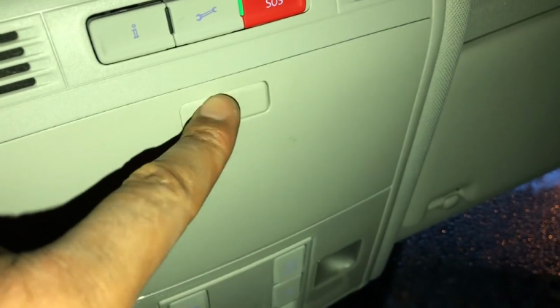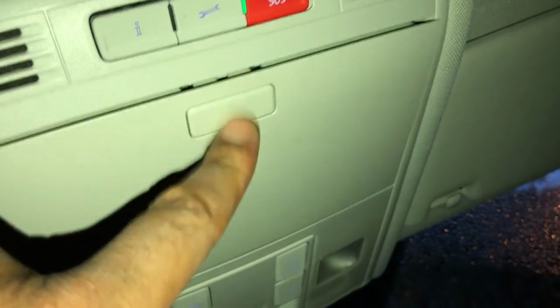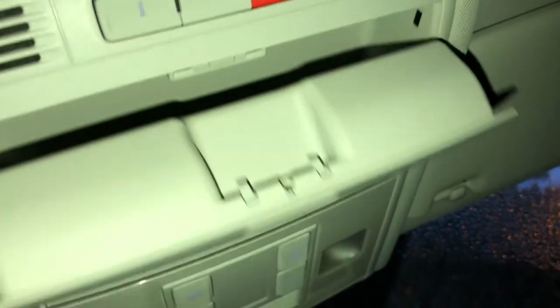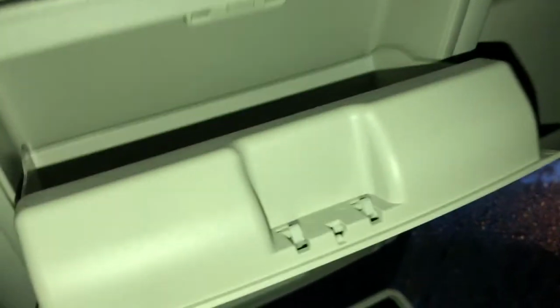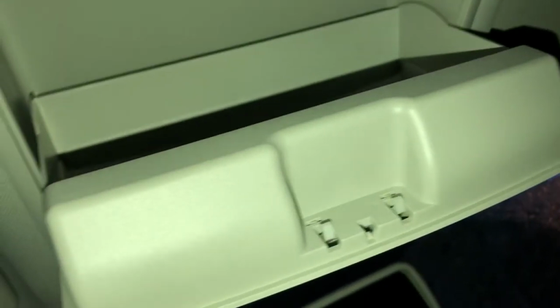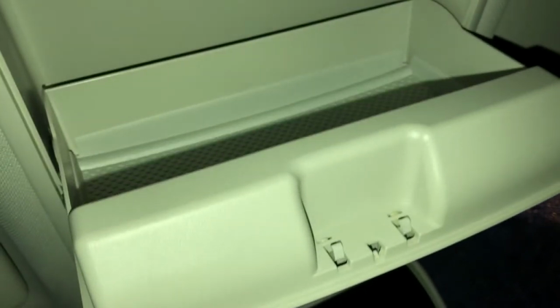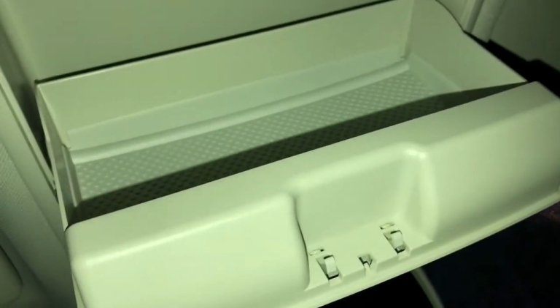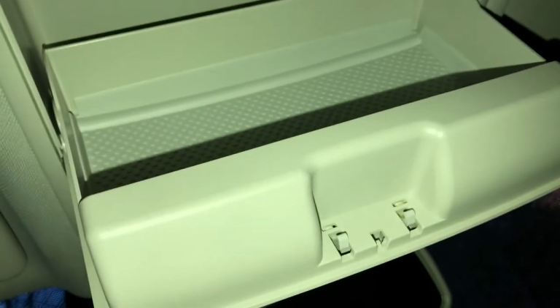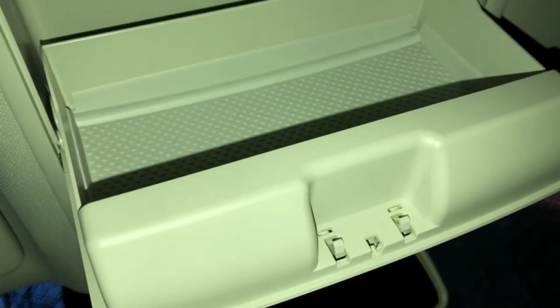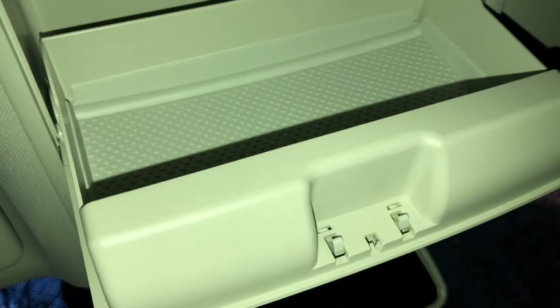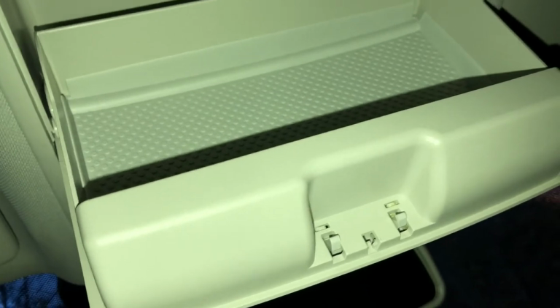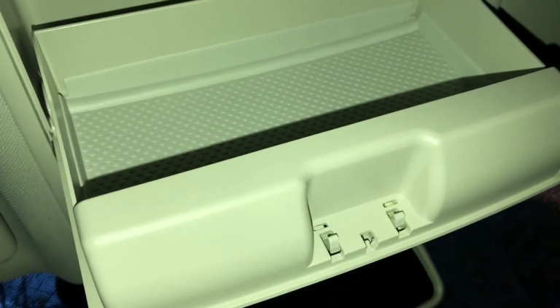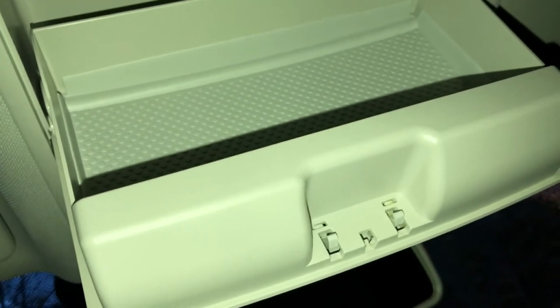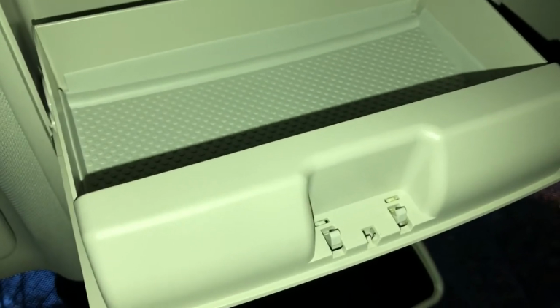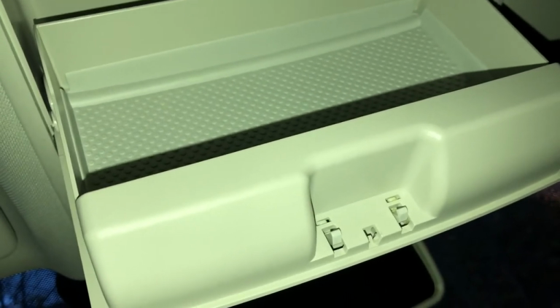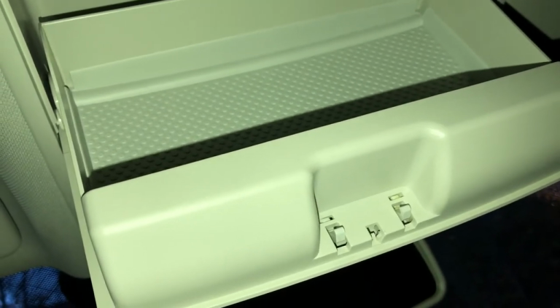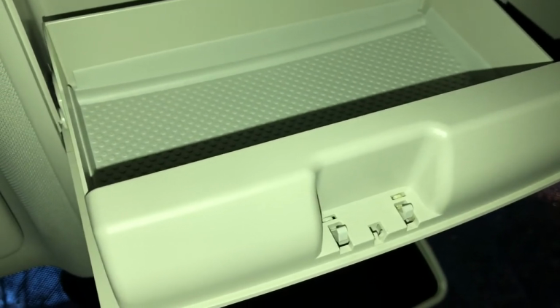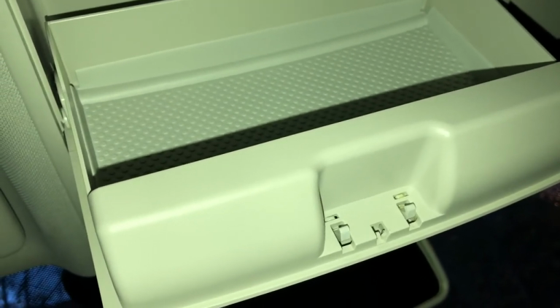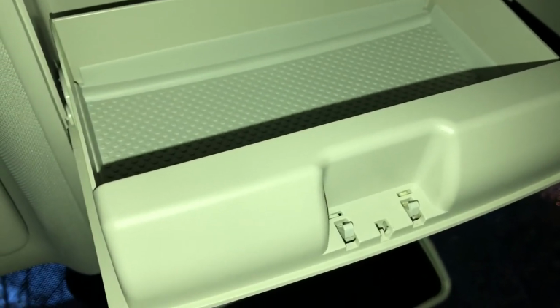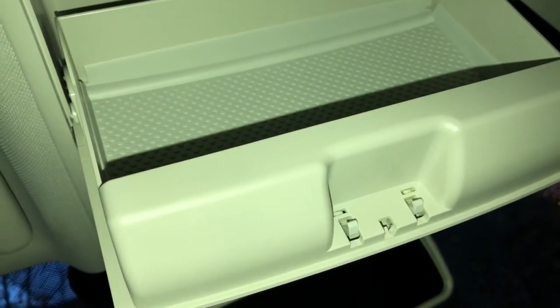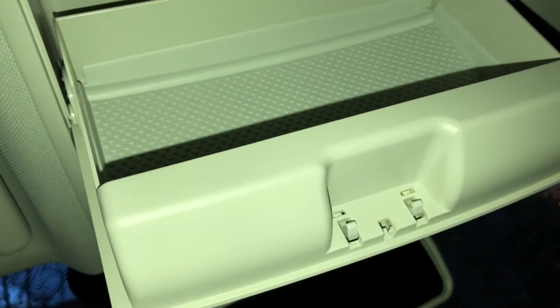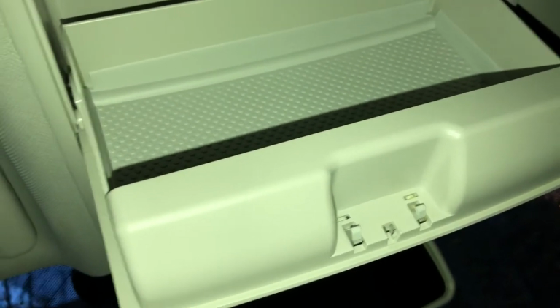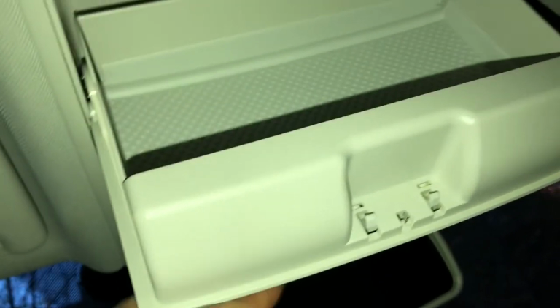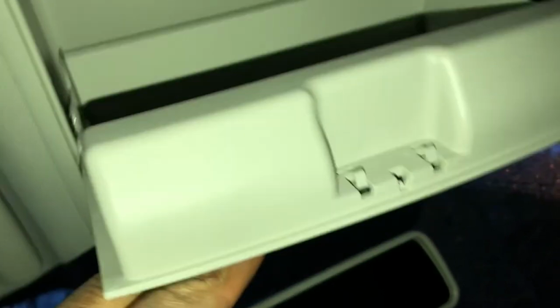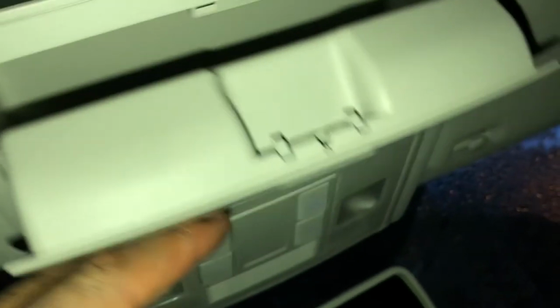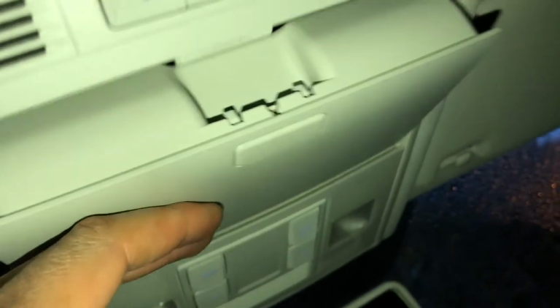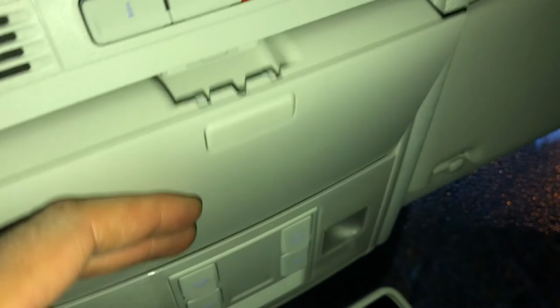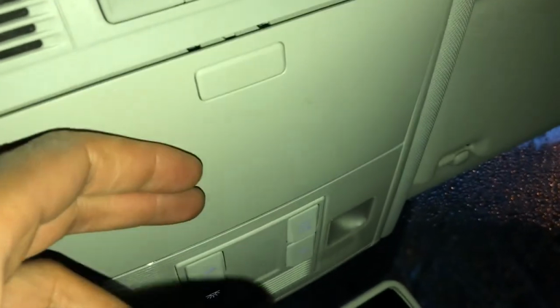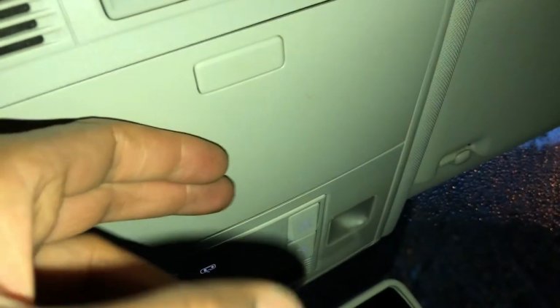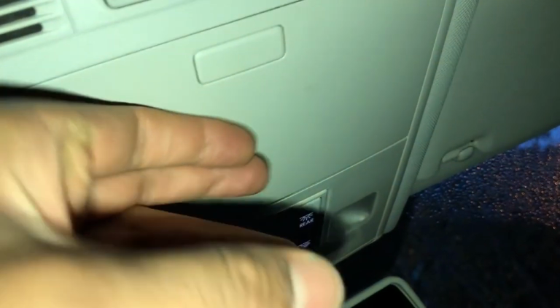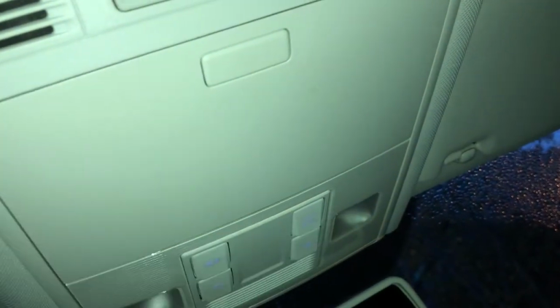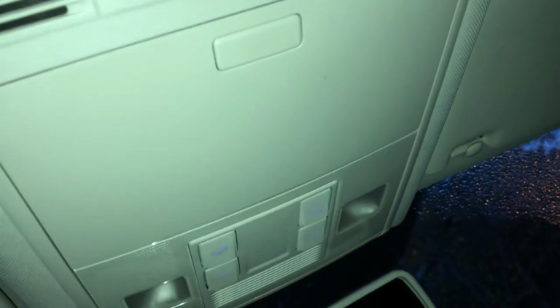The sunglasses compartment opens up. You're able to put your glasses in there — voila, save your eyes. Close it back up by just pressing on it — voila.